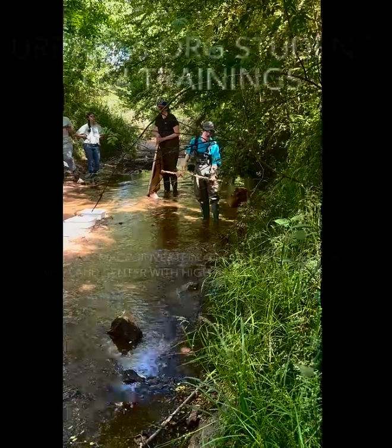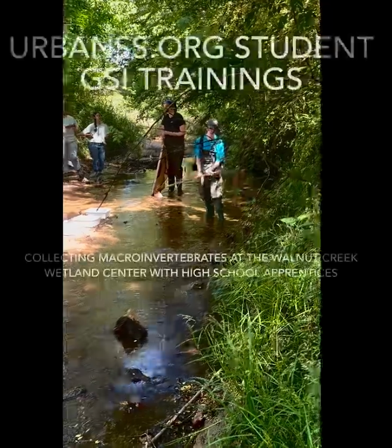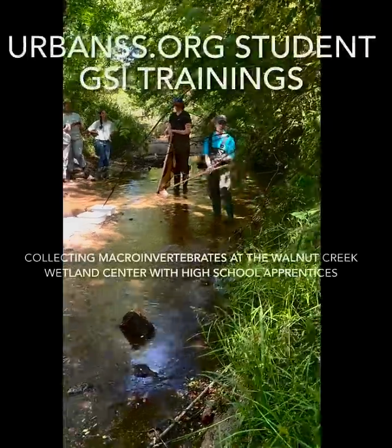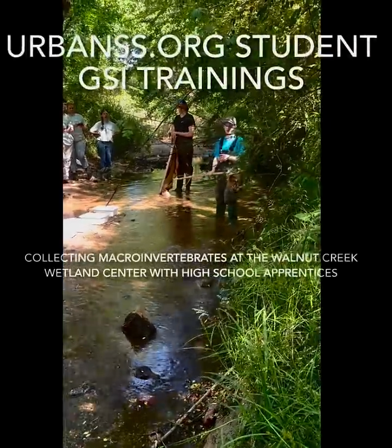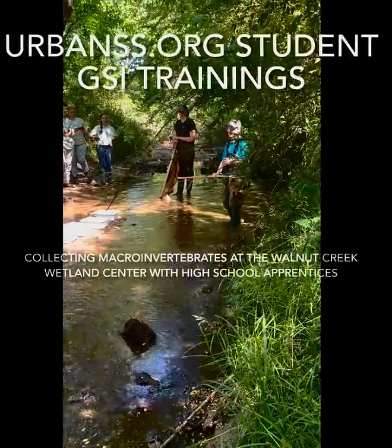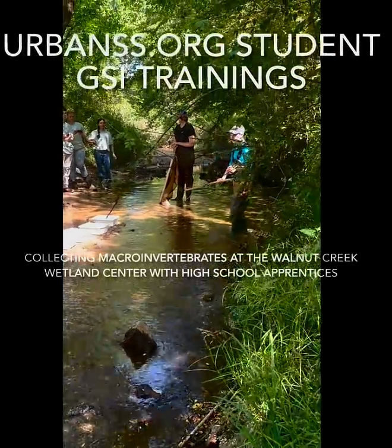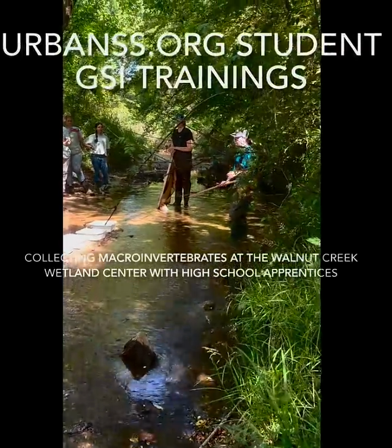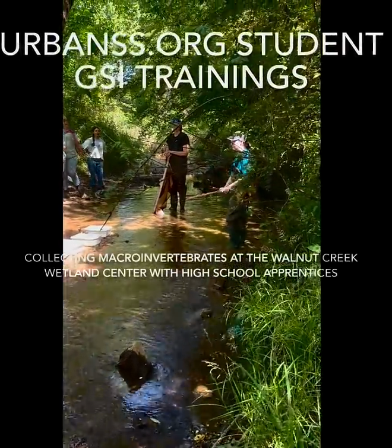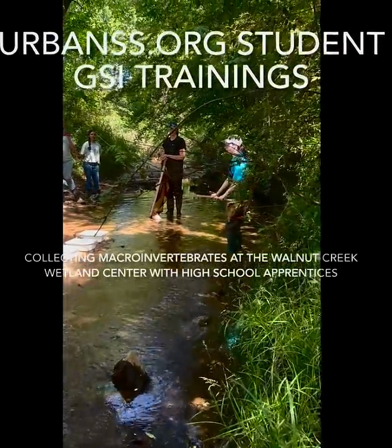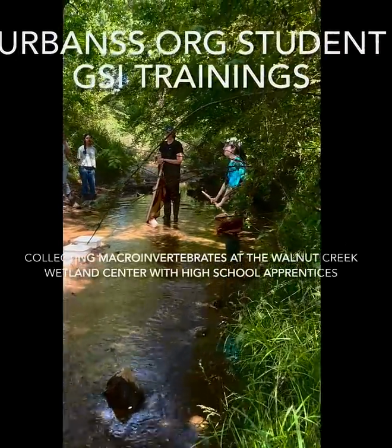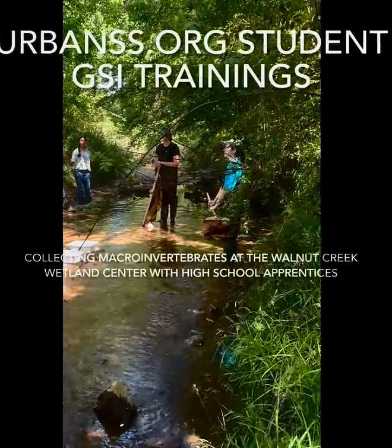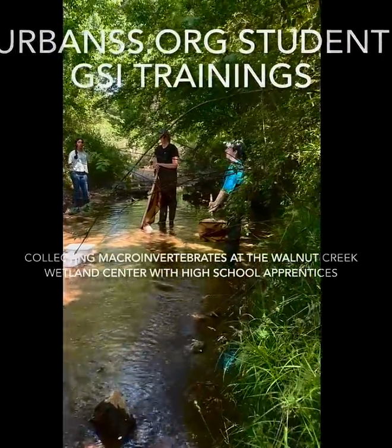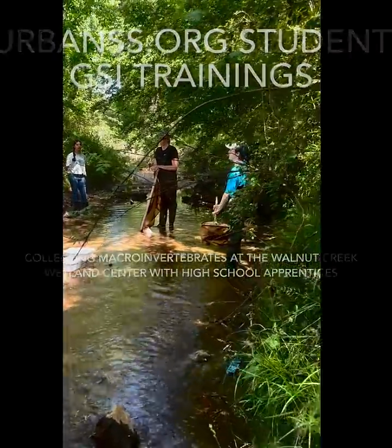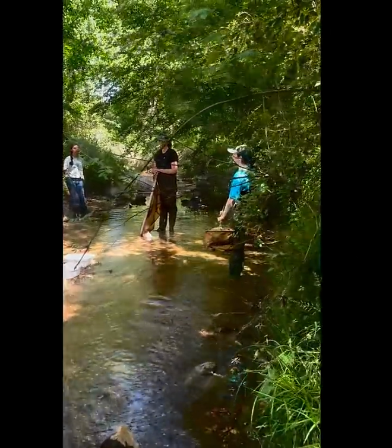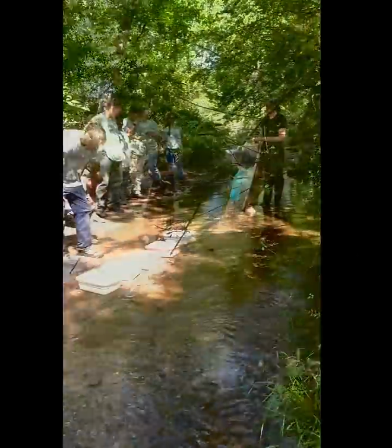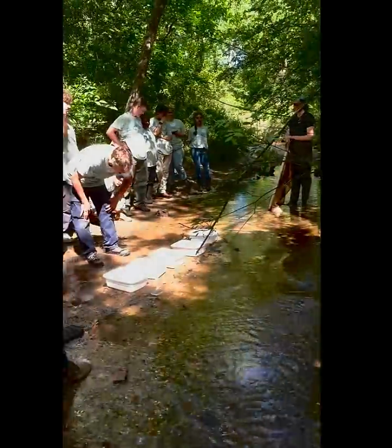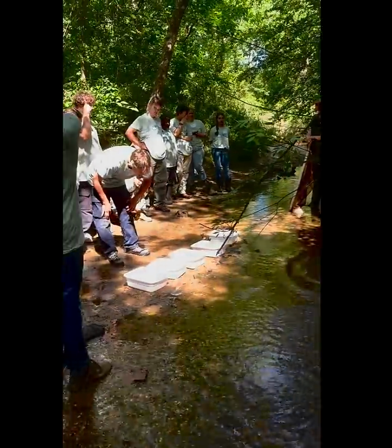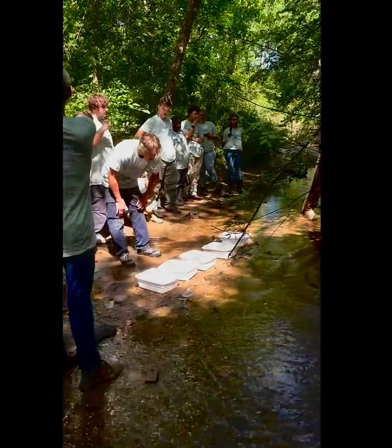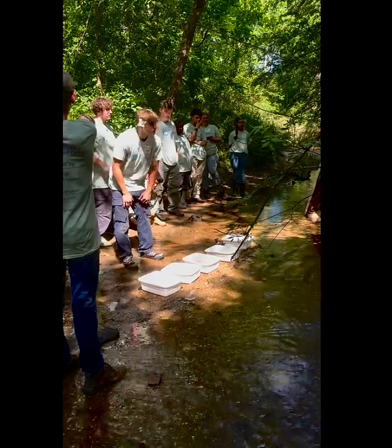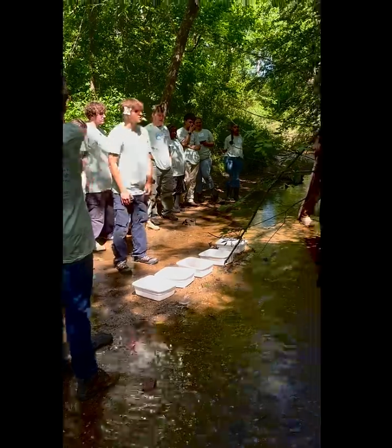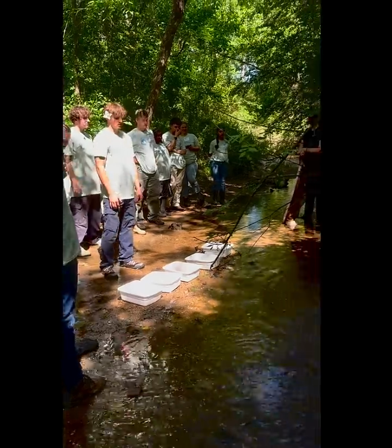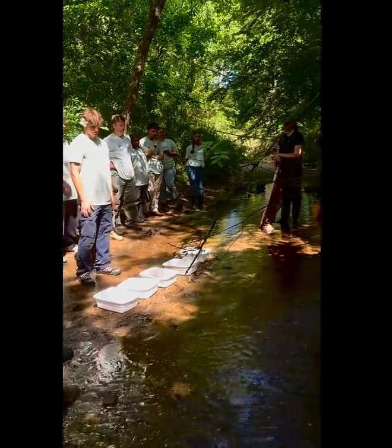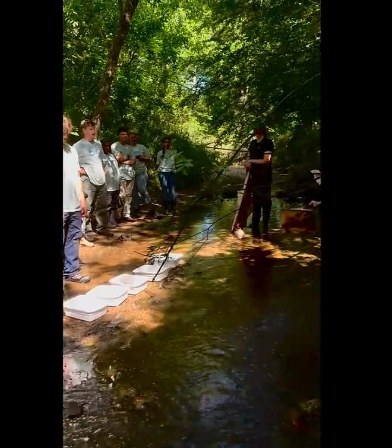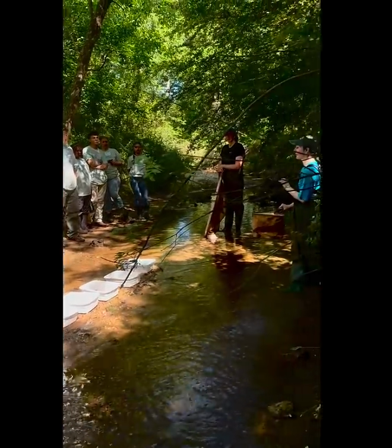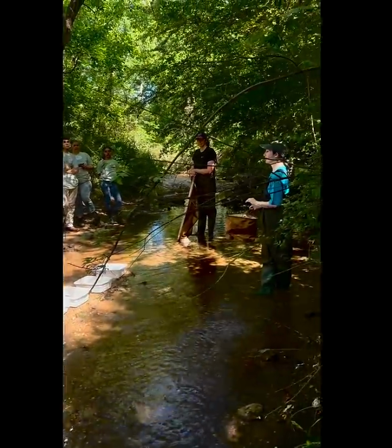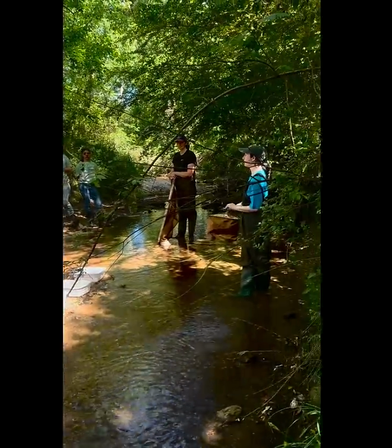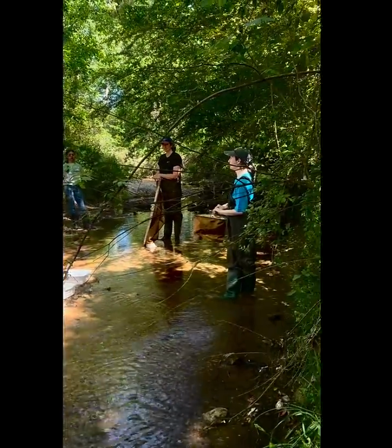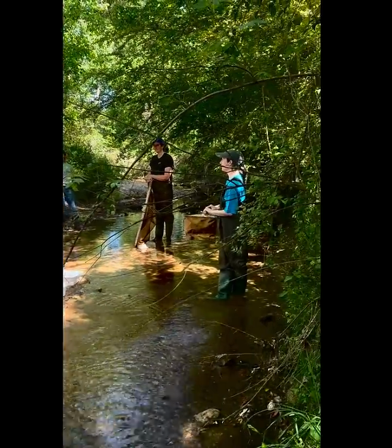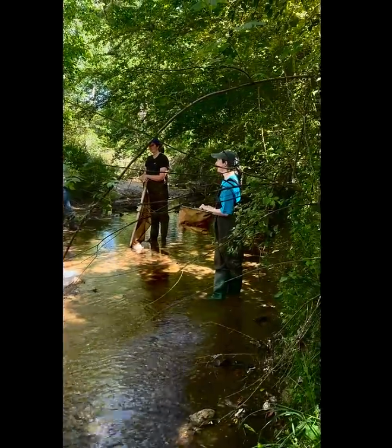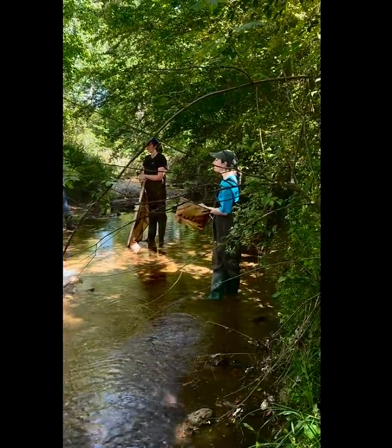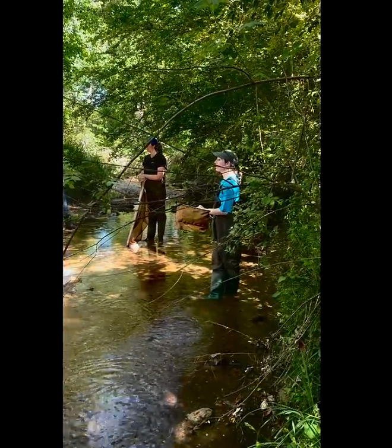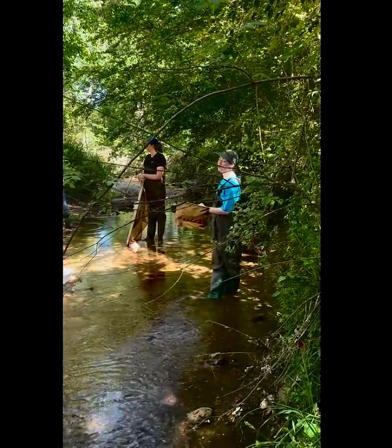Macroinvertebrates with gills — so that means they live in the water.